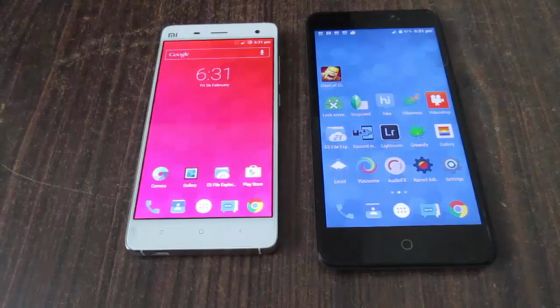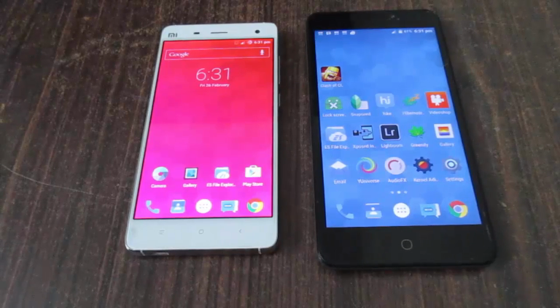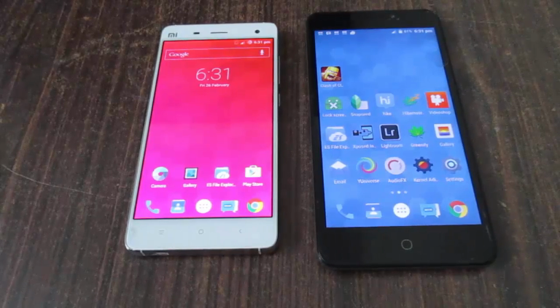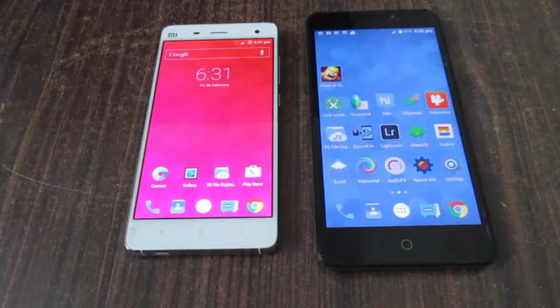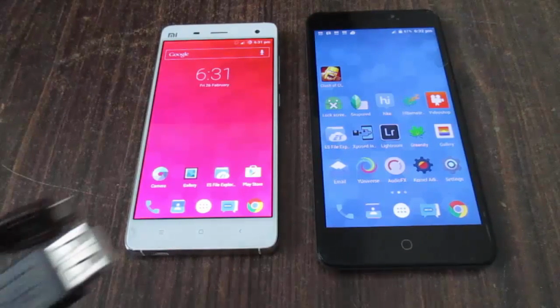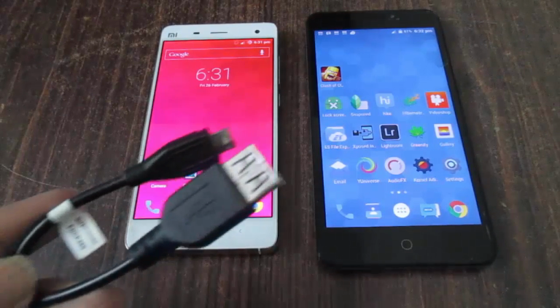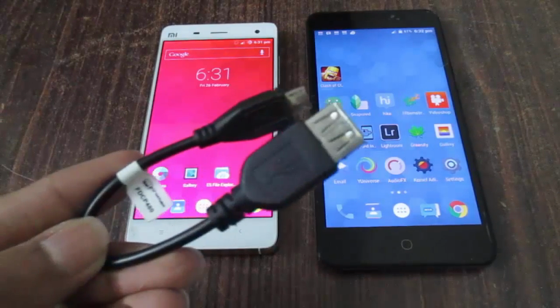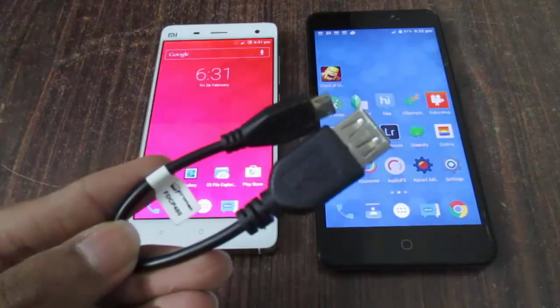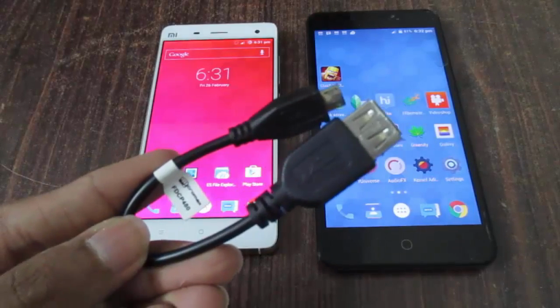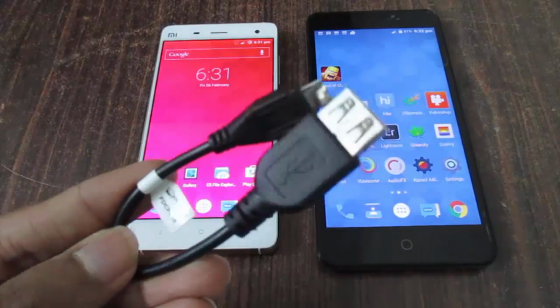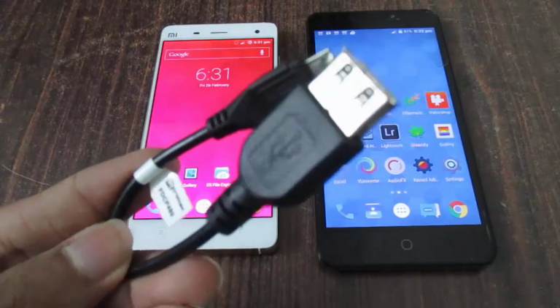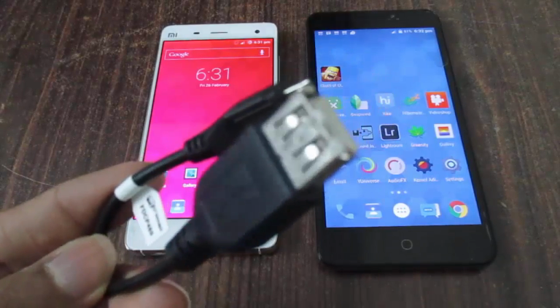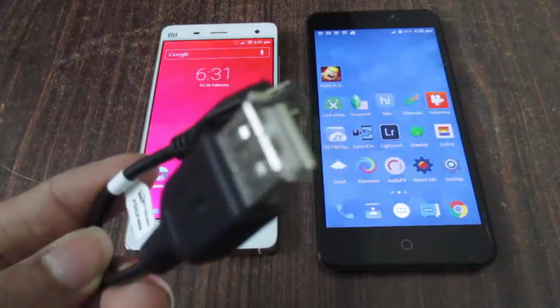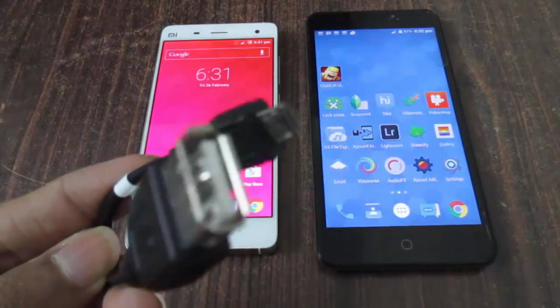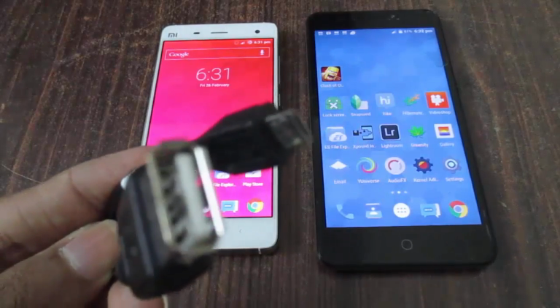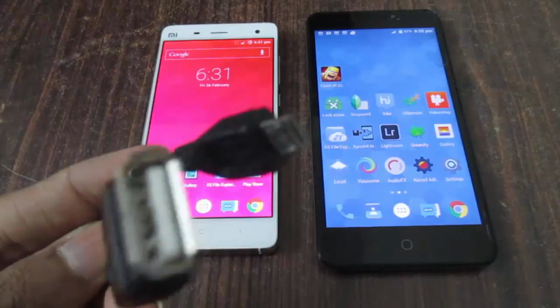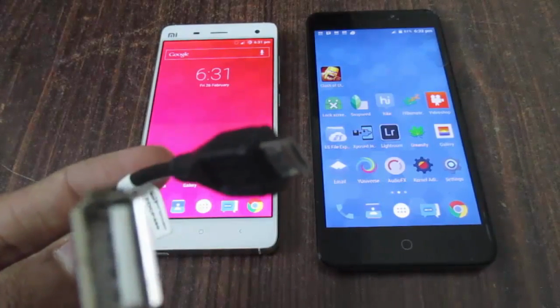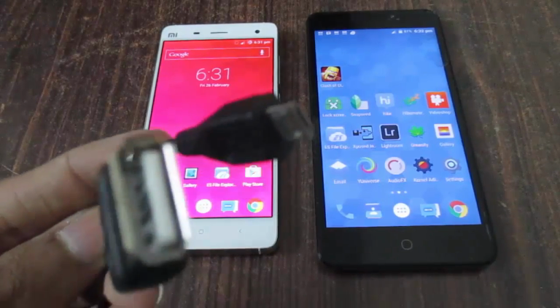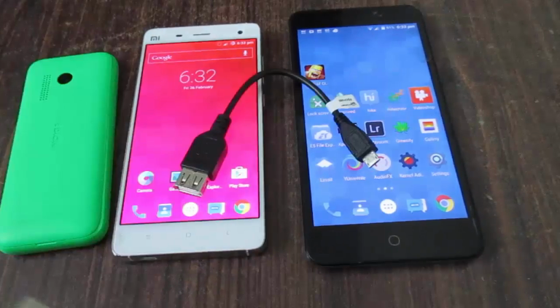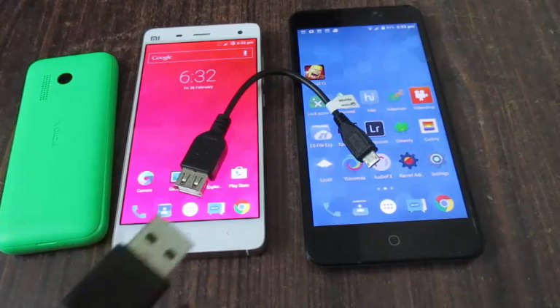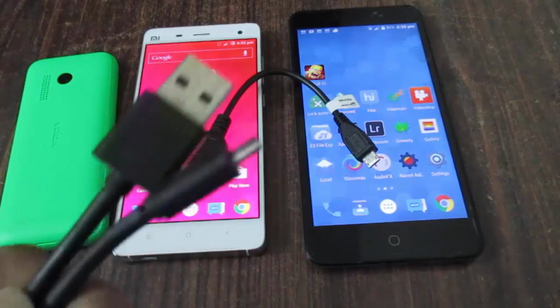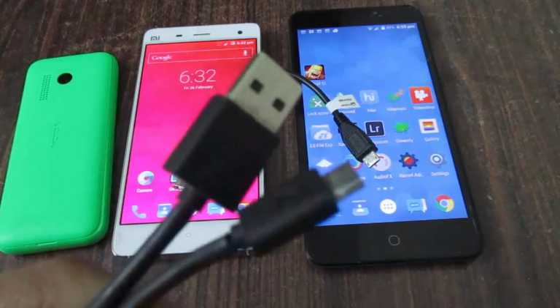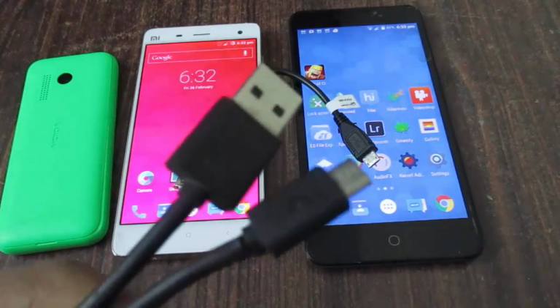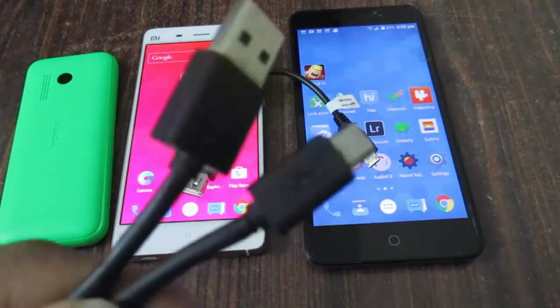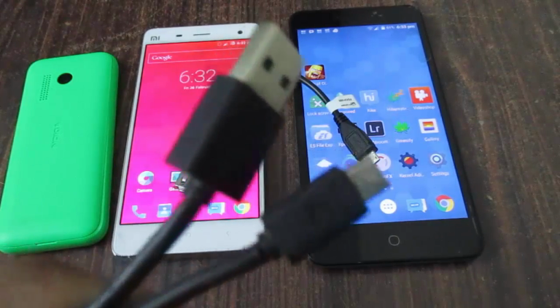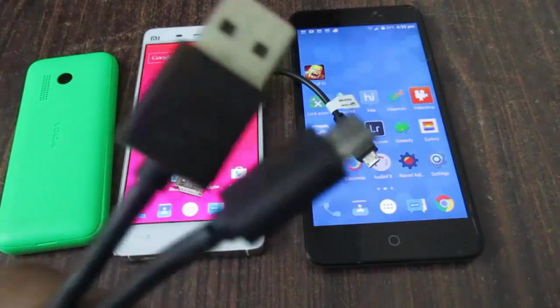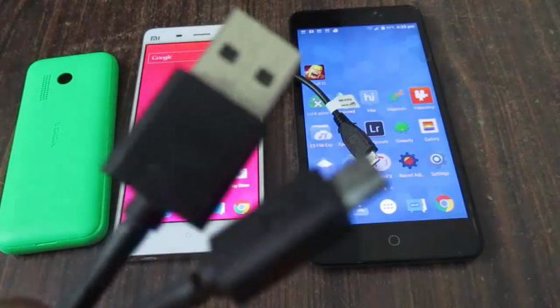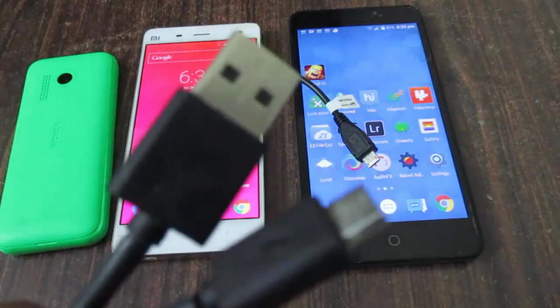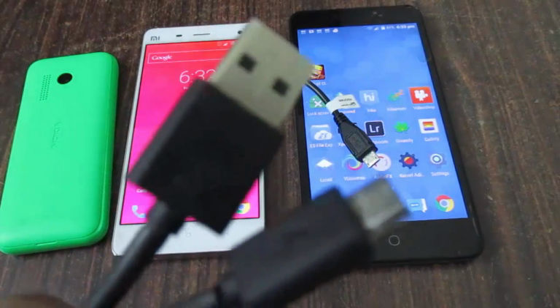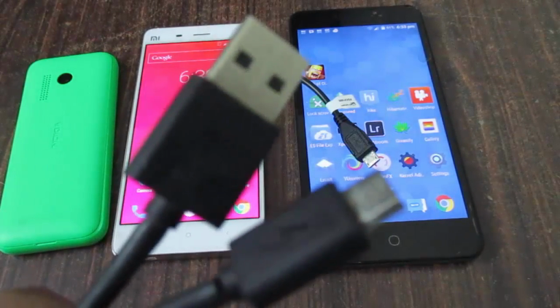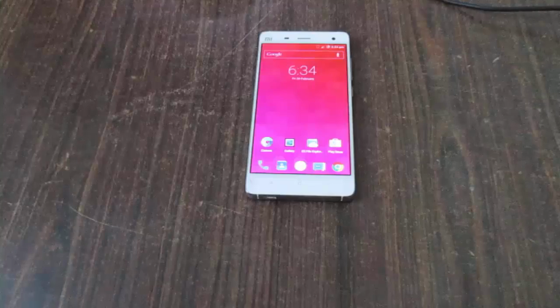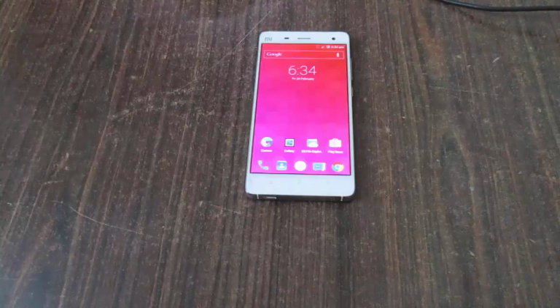First of all, you need a good standard OTG cable and a USB to micro USB cable of a good standard. With this you are set to go.